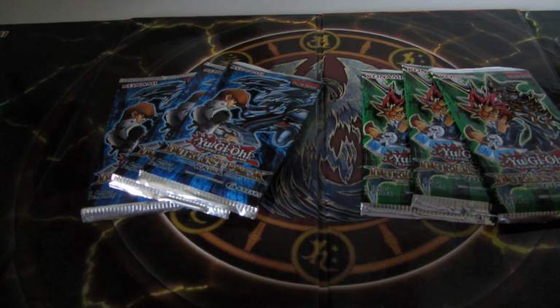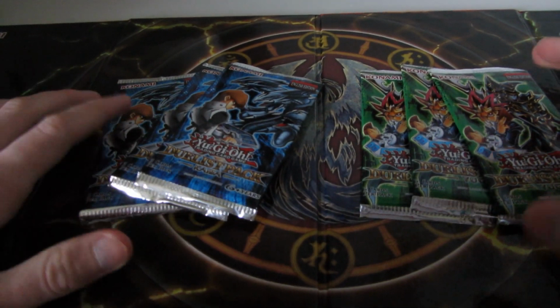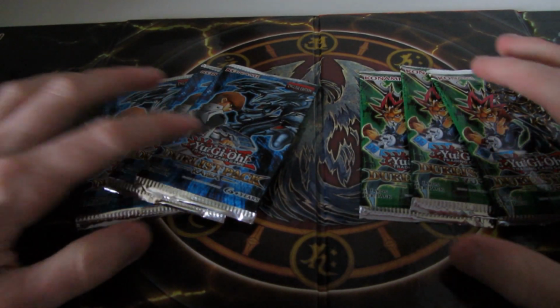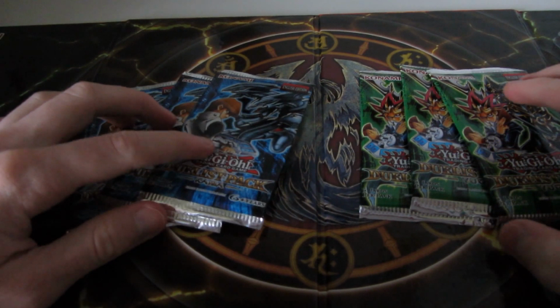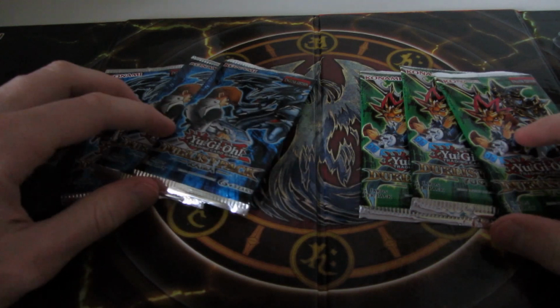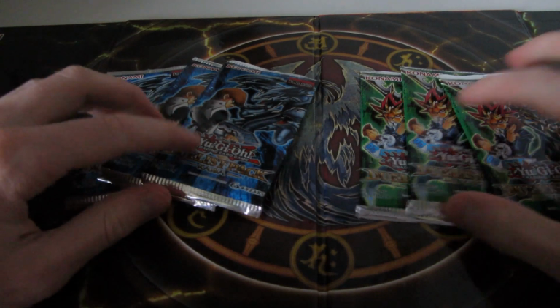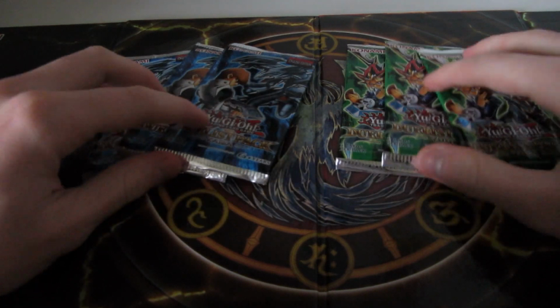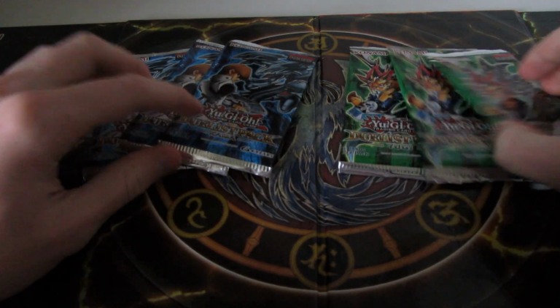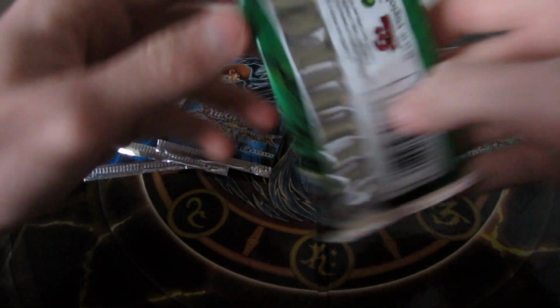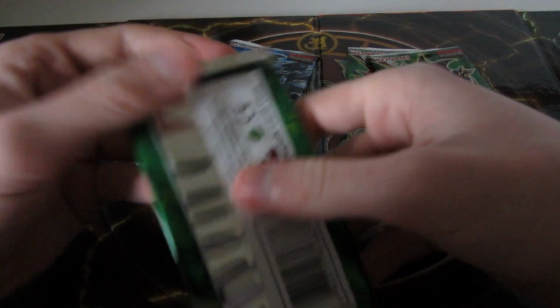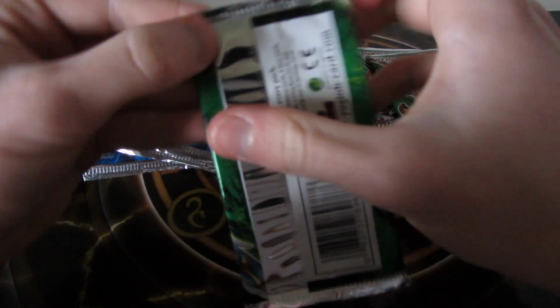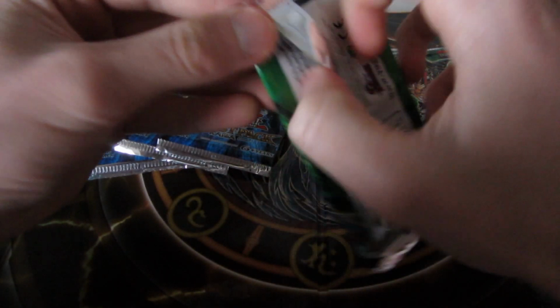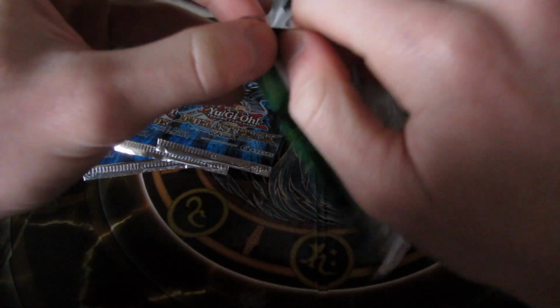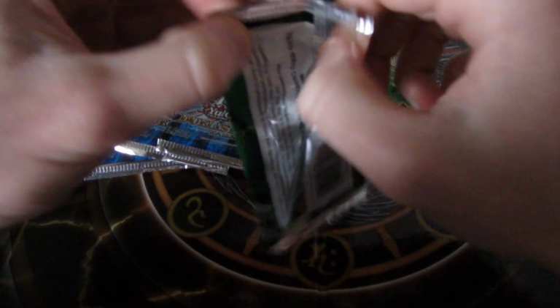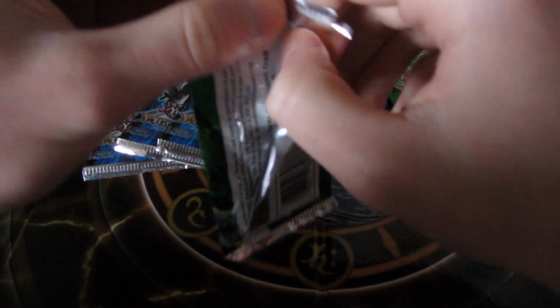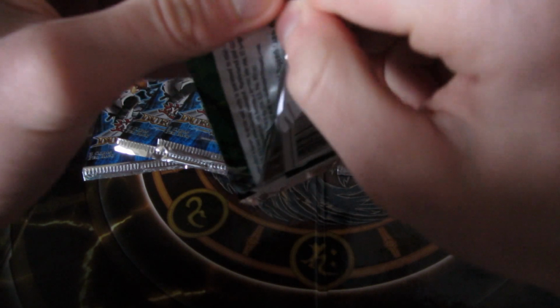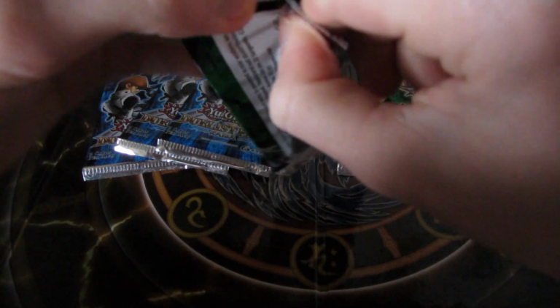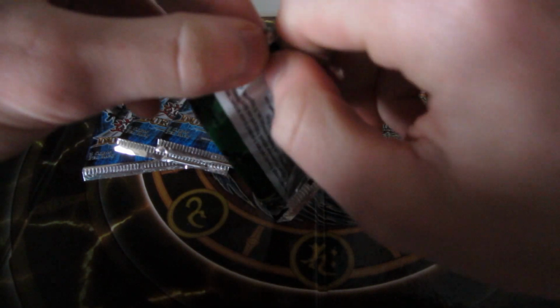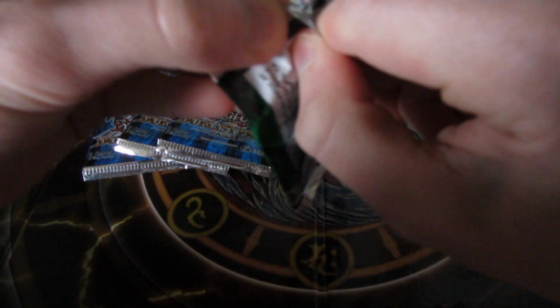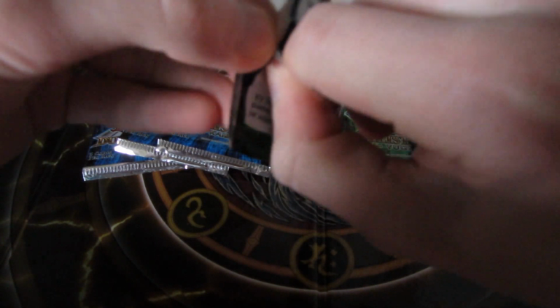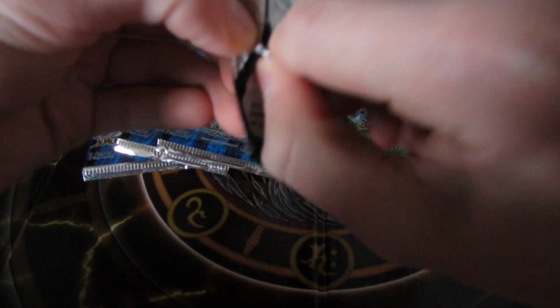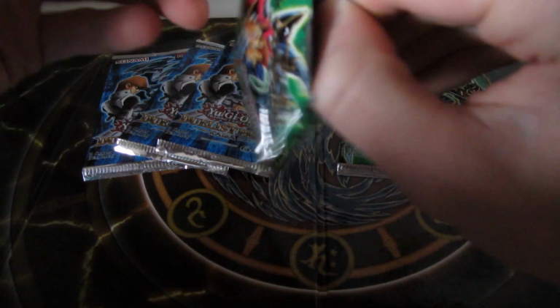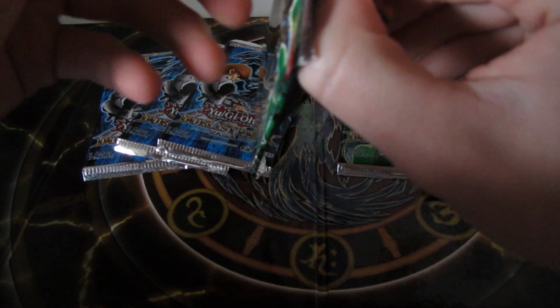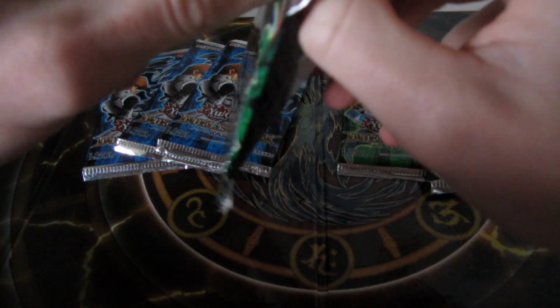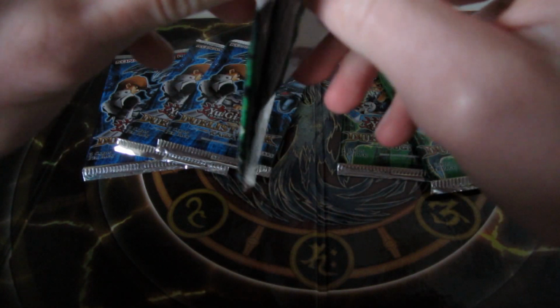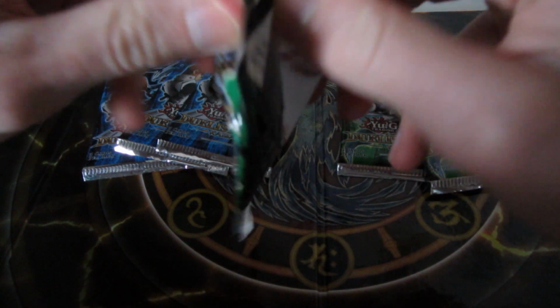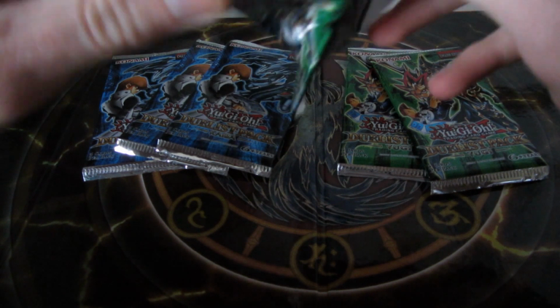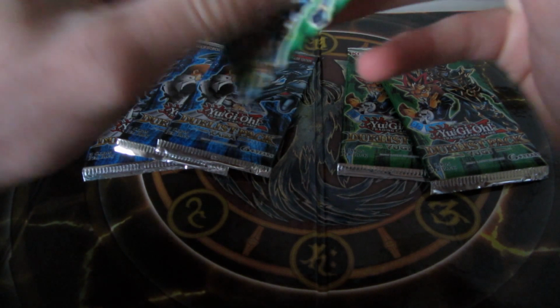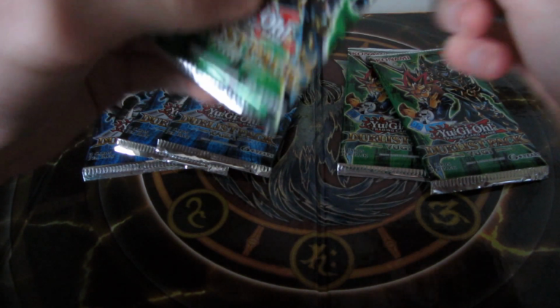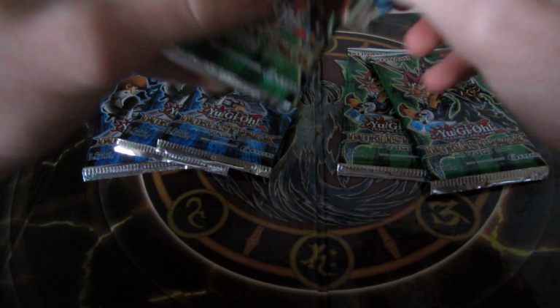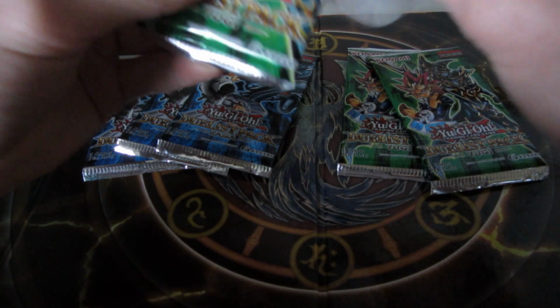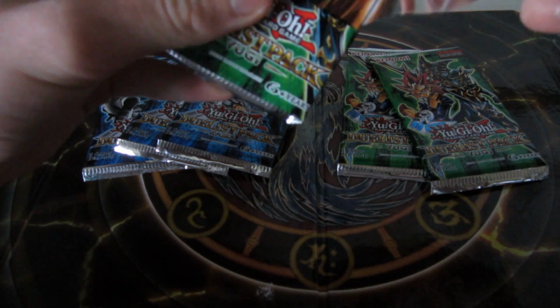Alright, I'll start out with the Yugi ones. Some cards I would like to see are Dark Magician Girl, Polymerization, Dark Magician Girl. Pretty much anything, really.